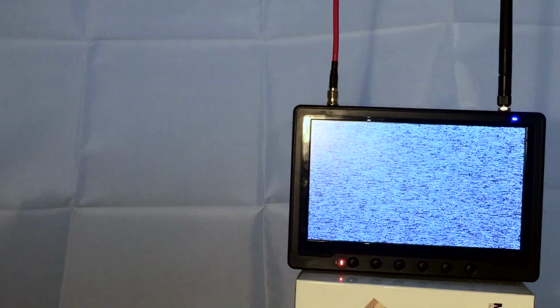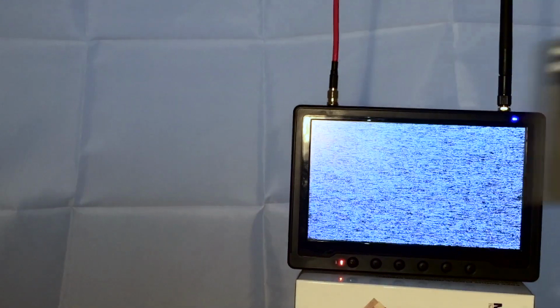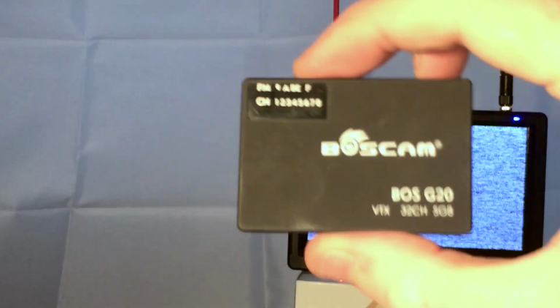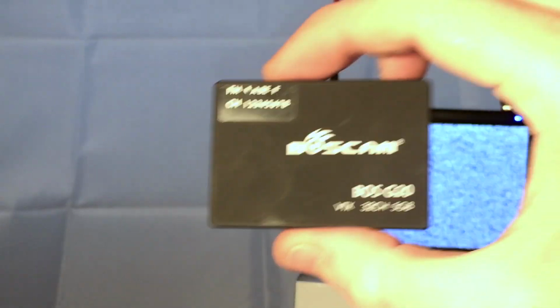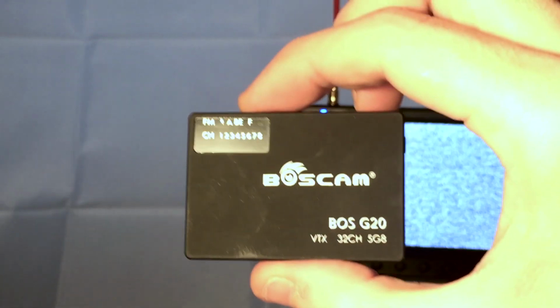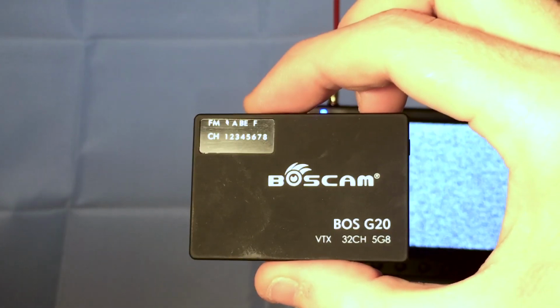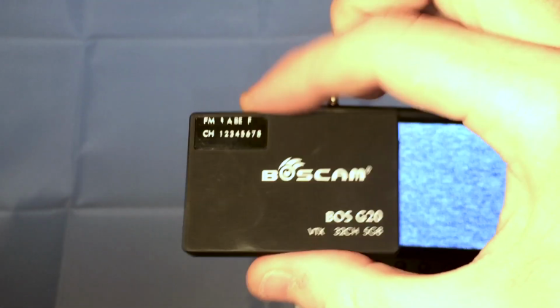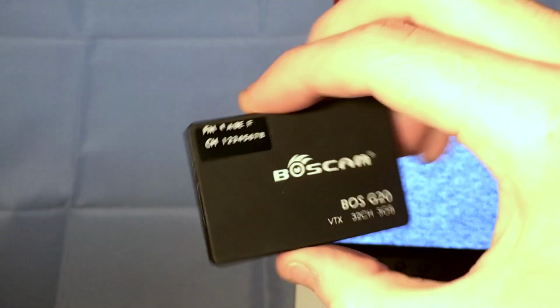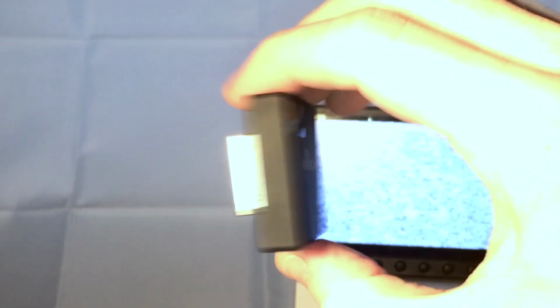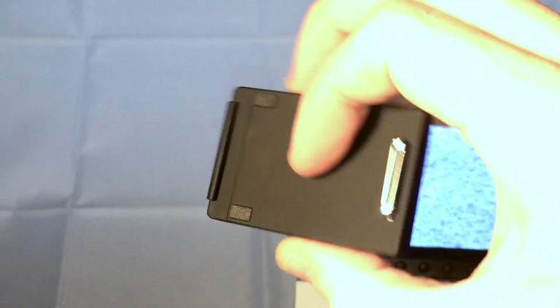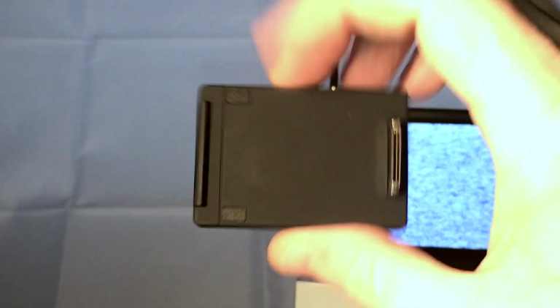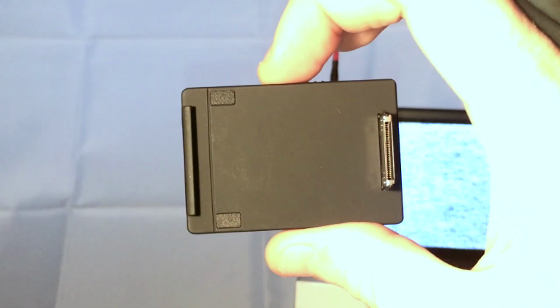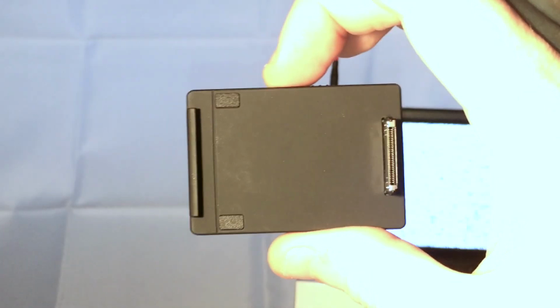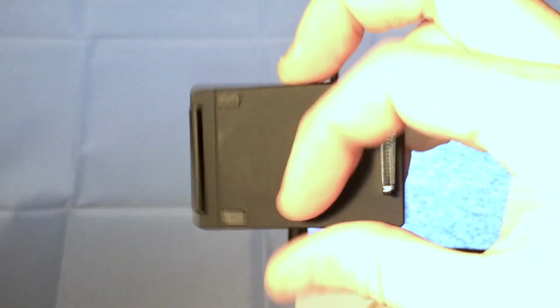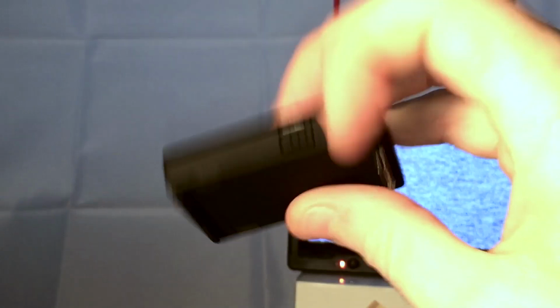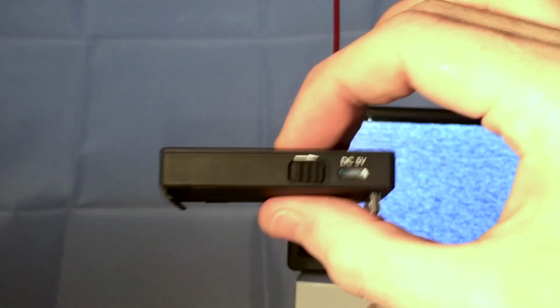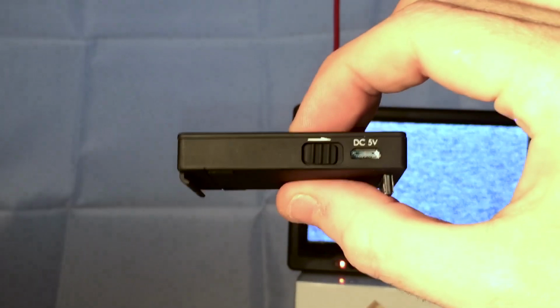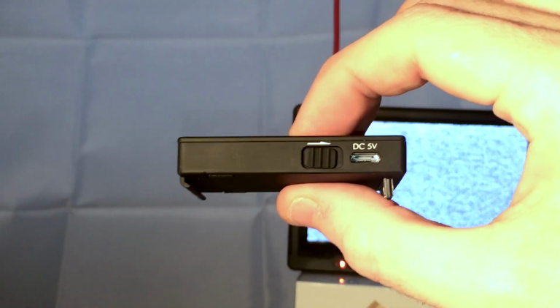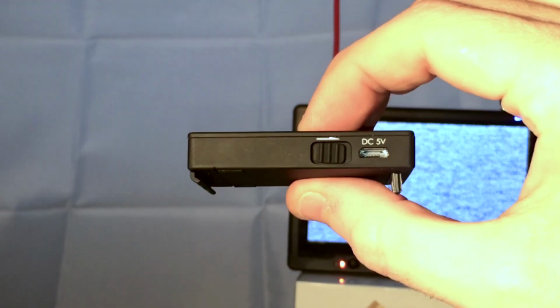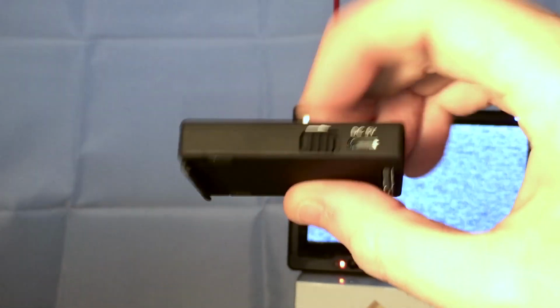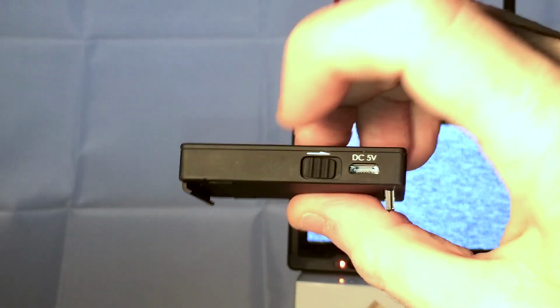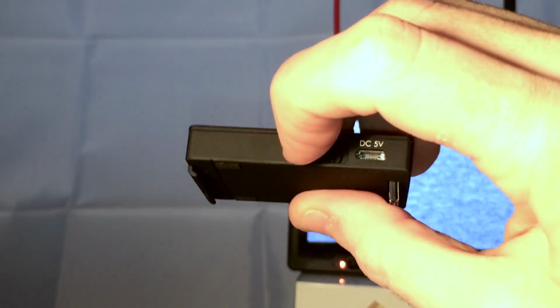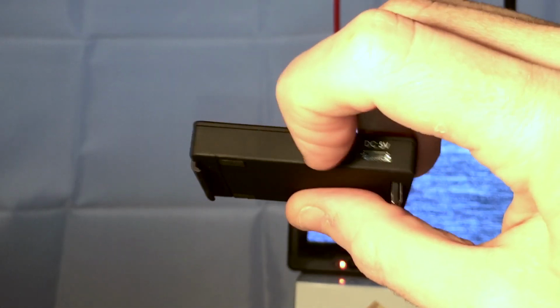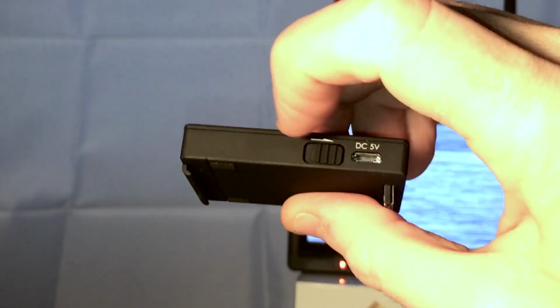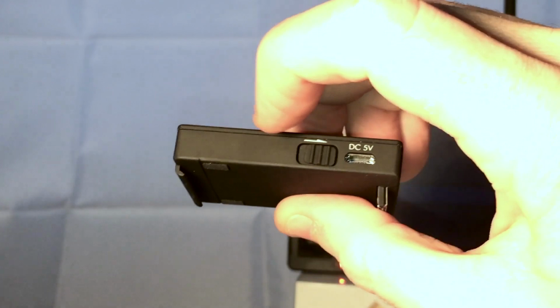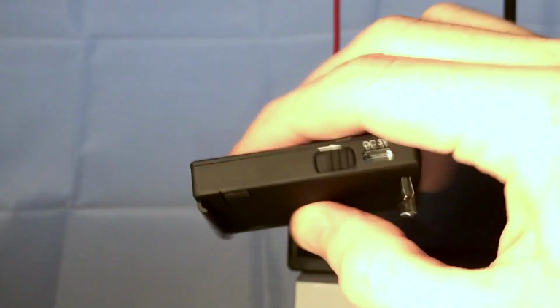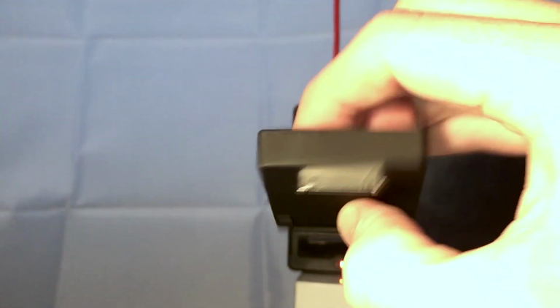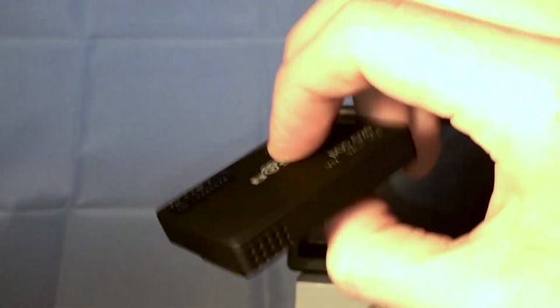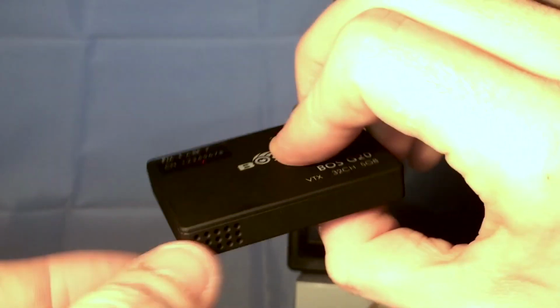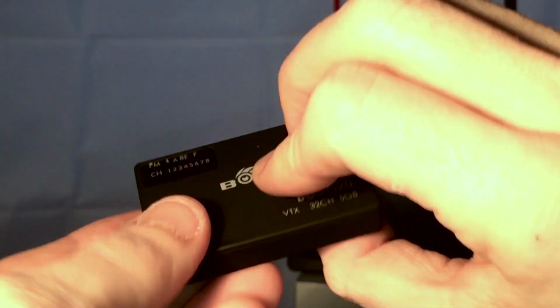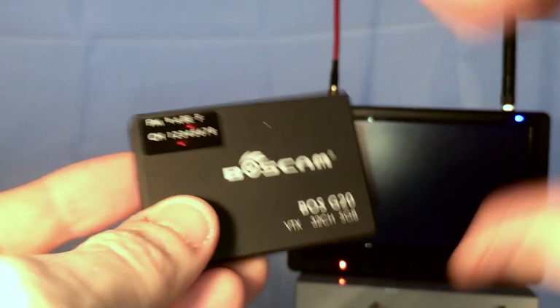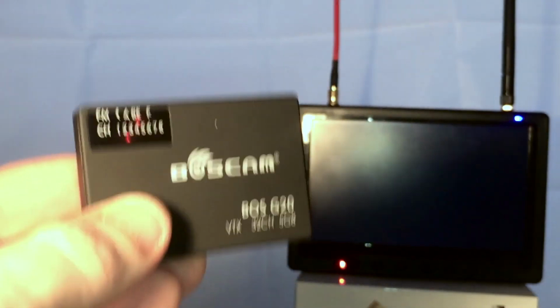Hi, welcome to this quick video on the BossCam G20 transmitter for the GoPro Hero 3 and 4. Having a quick look at it, we've got a power button on the top for on and off, and a DC 5V micro USB for charging it up.